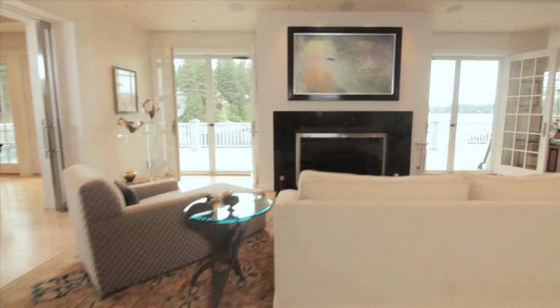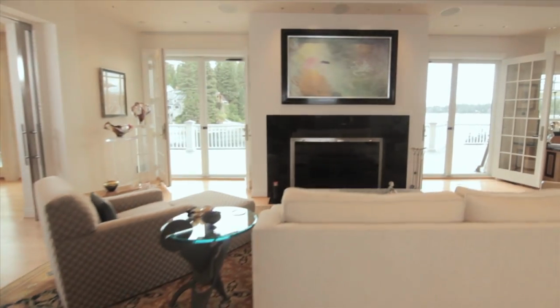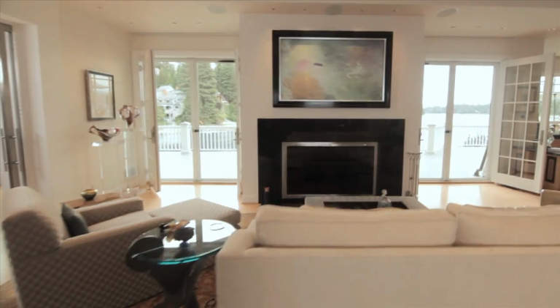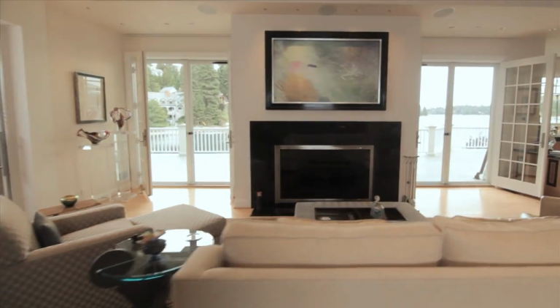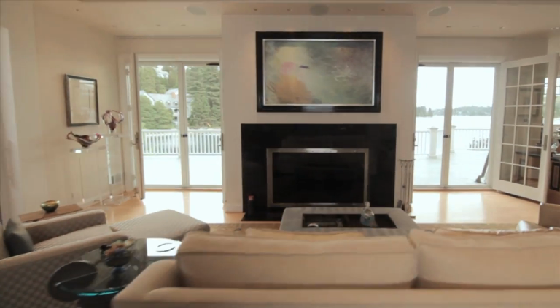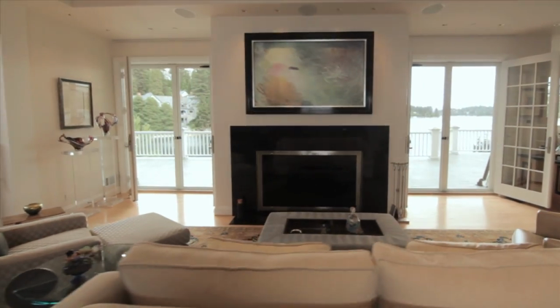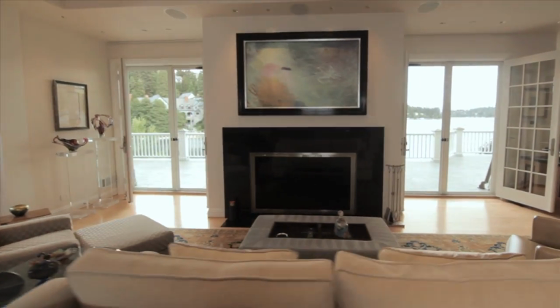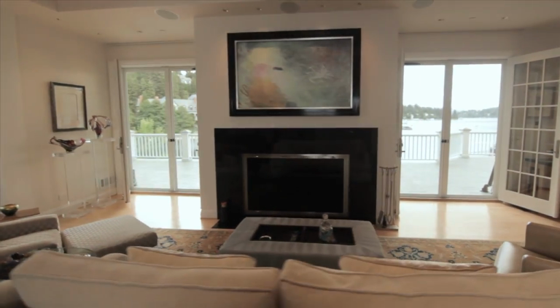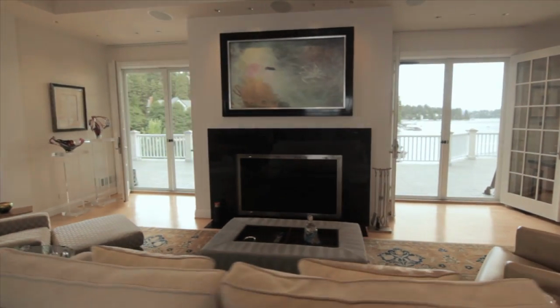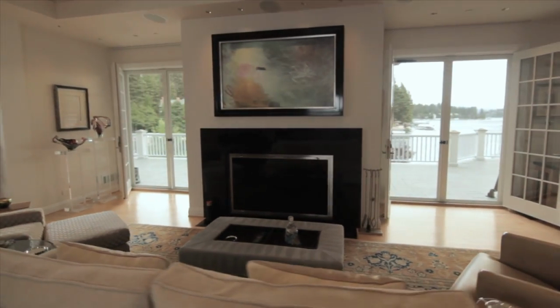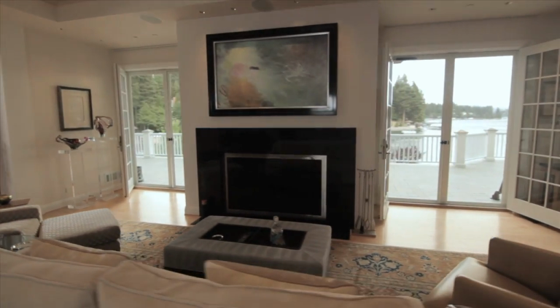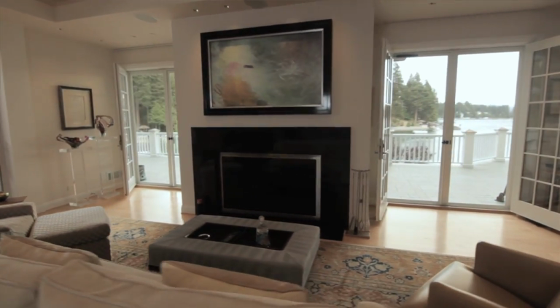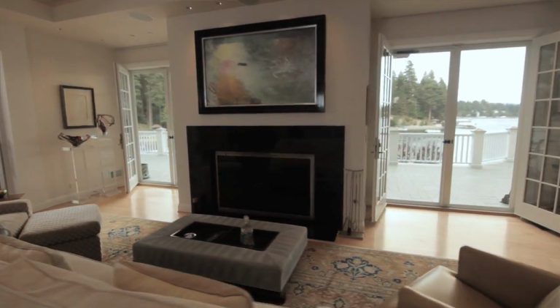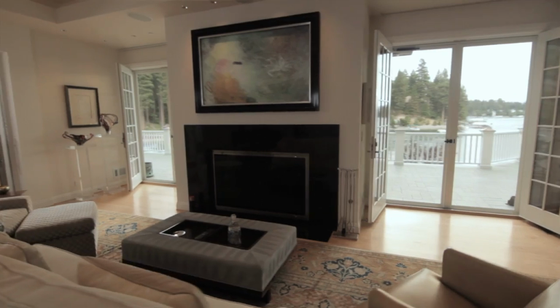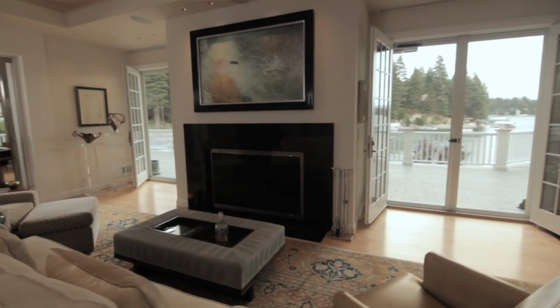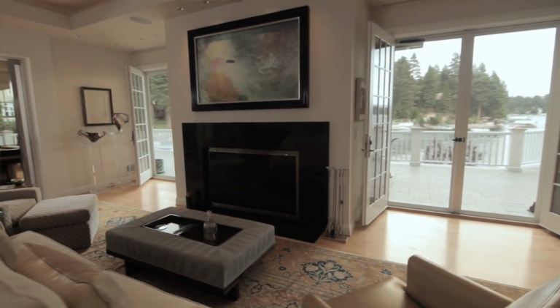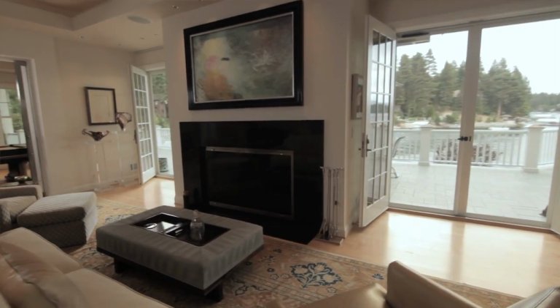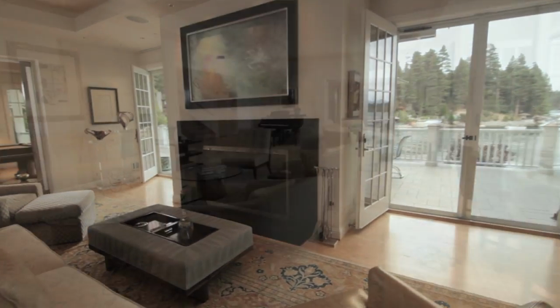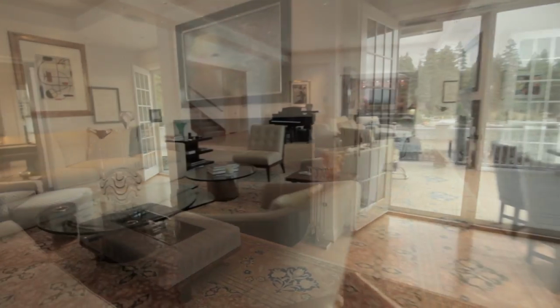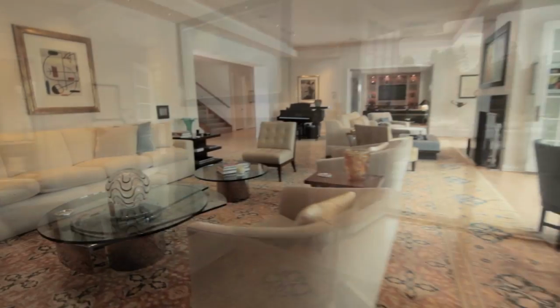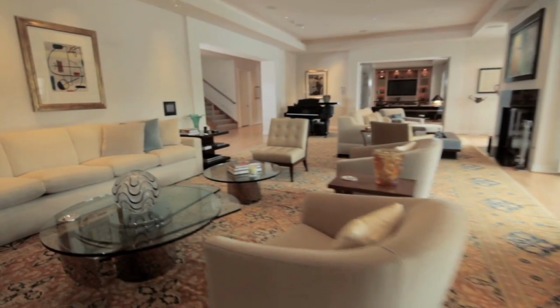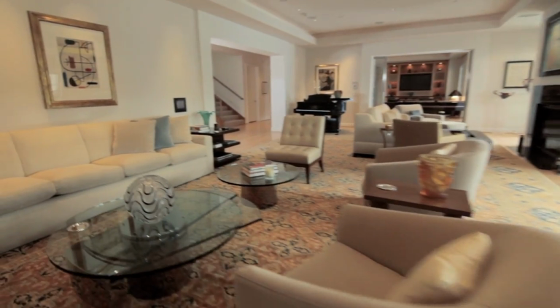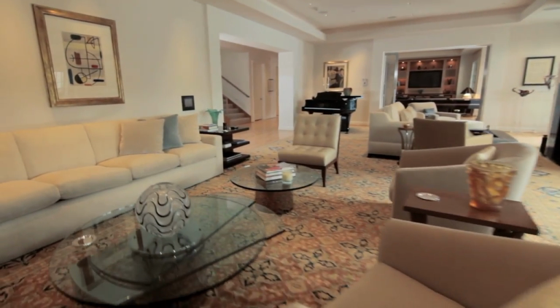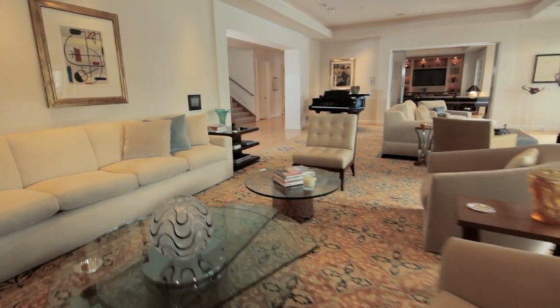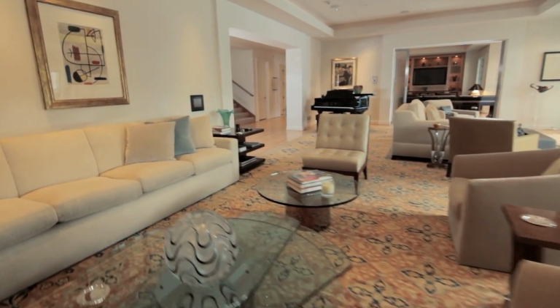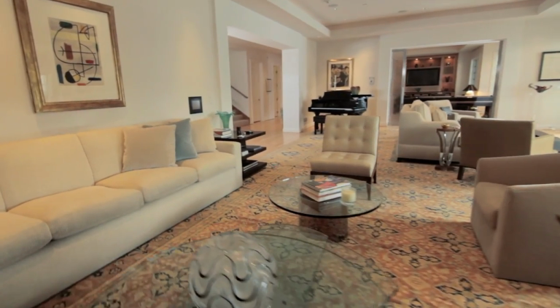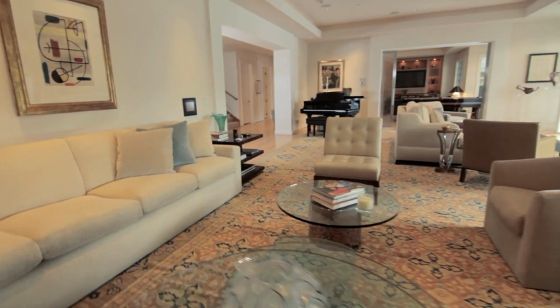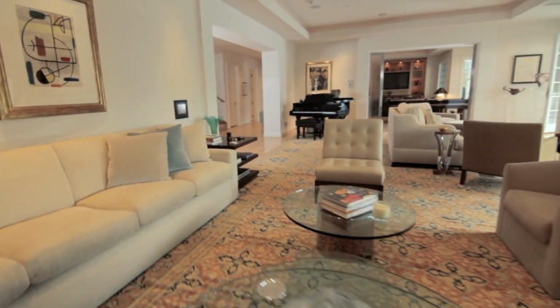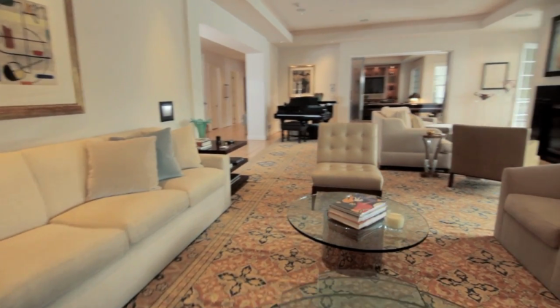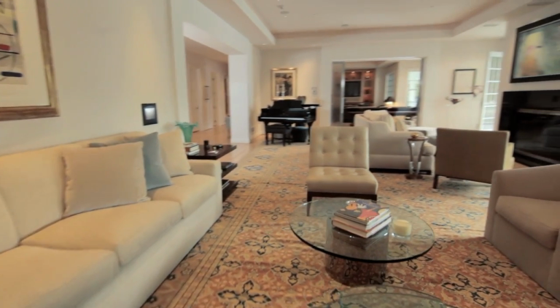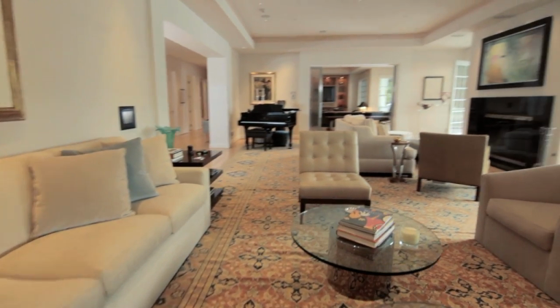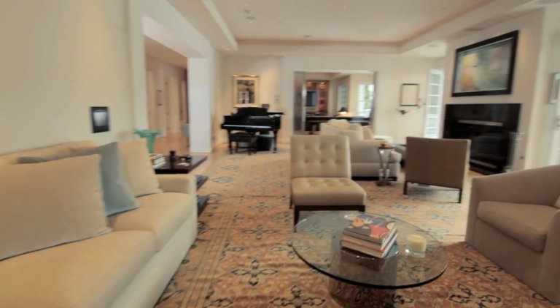I think one's first impression upon walking in this house is just the wow factor, the soothing colors, the reflection of light off the lake.